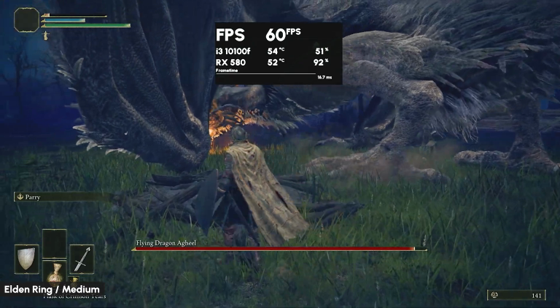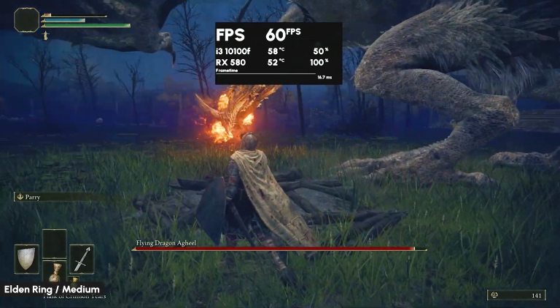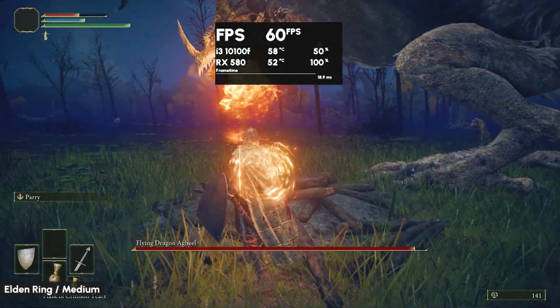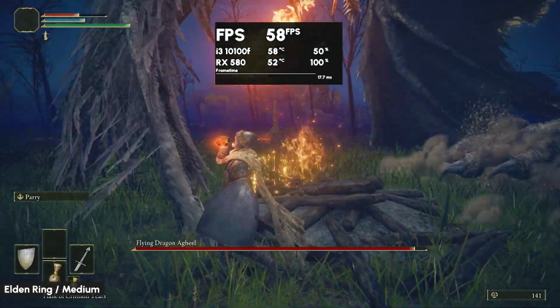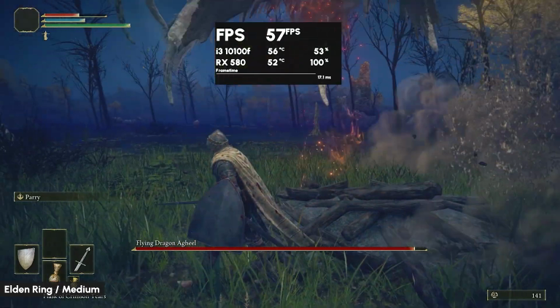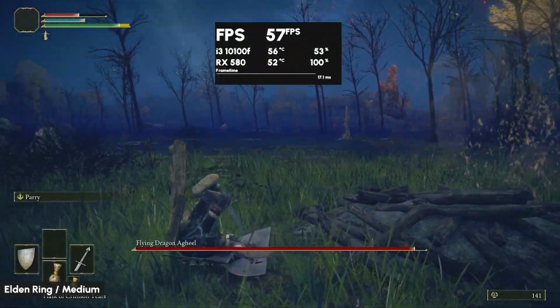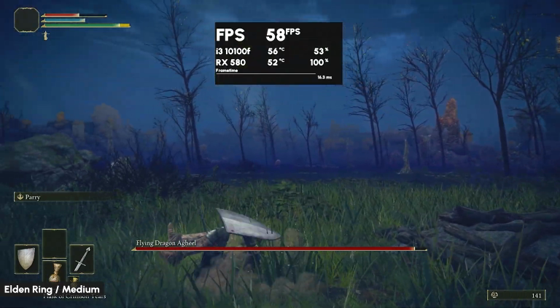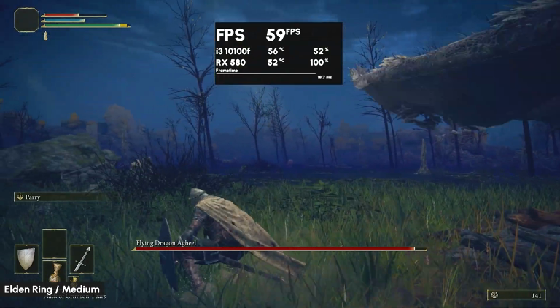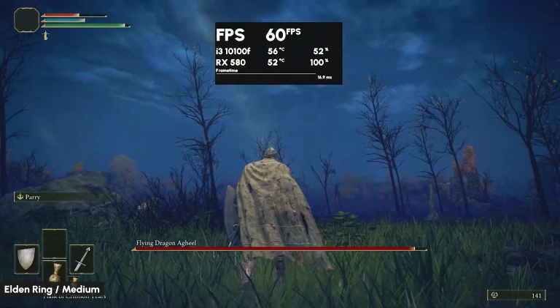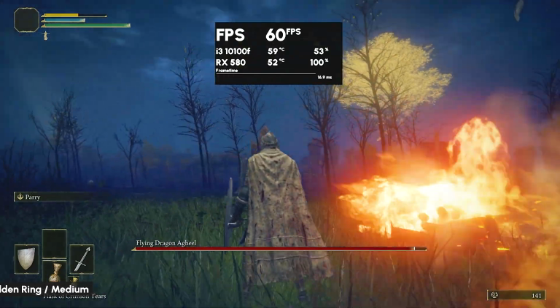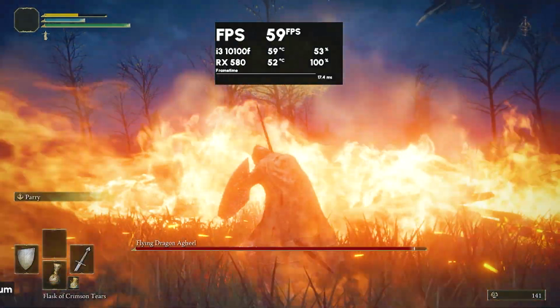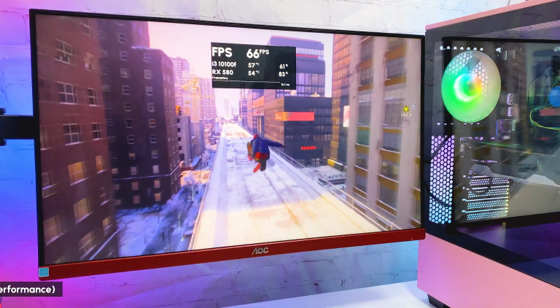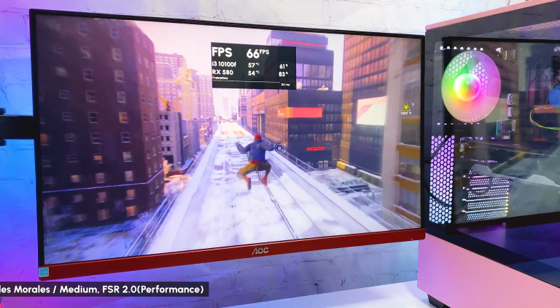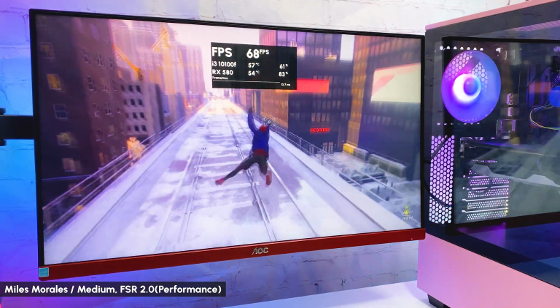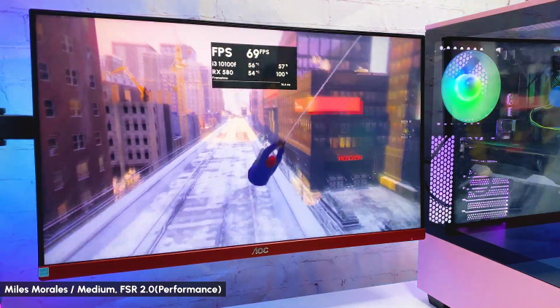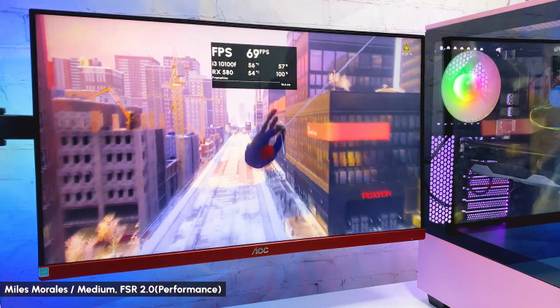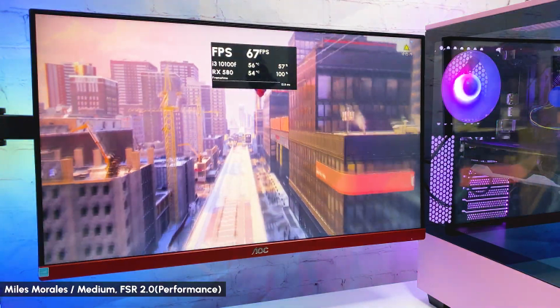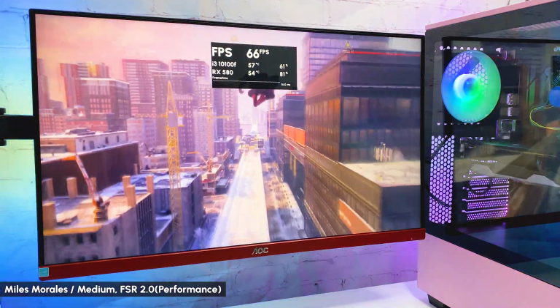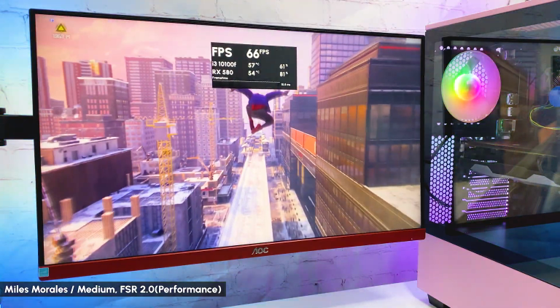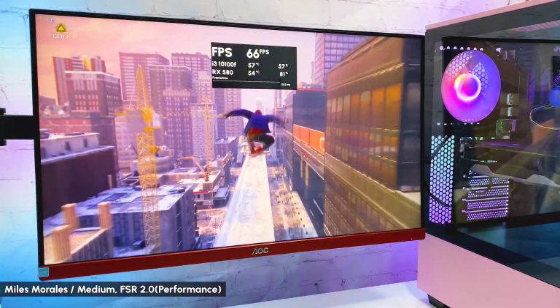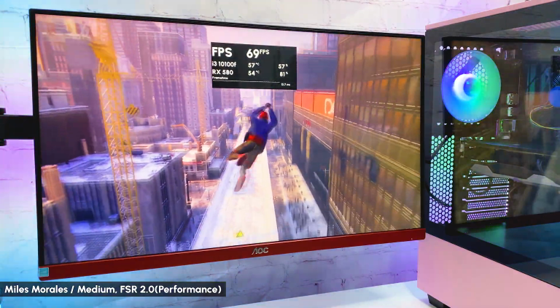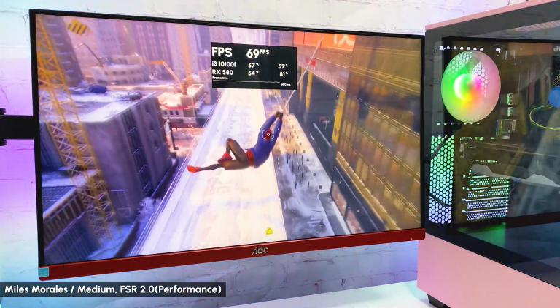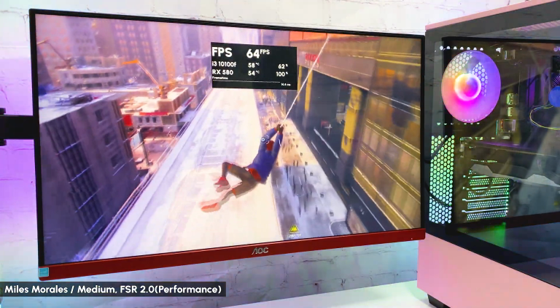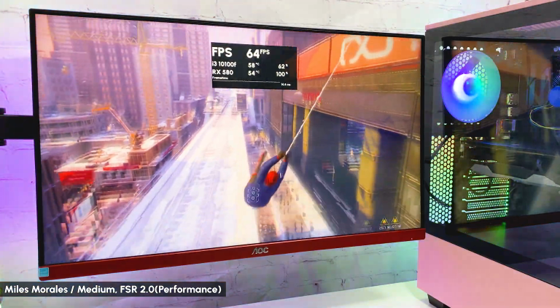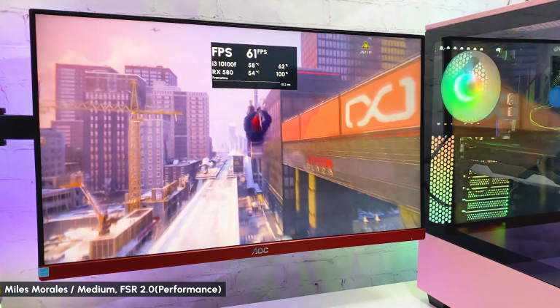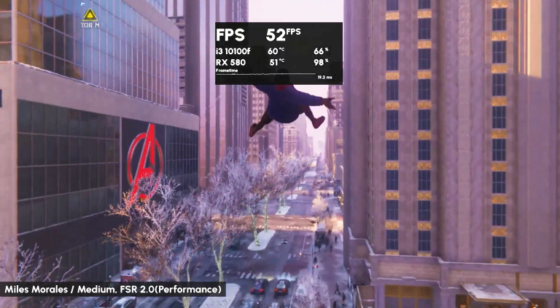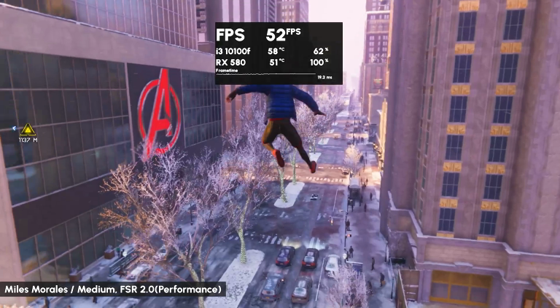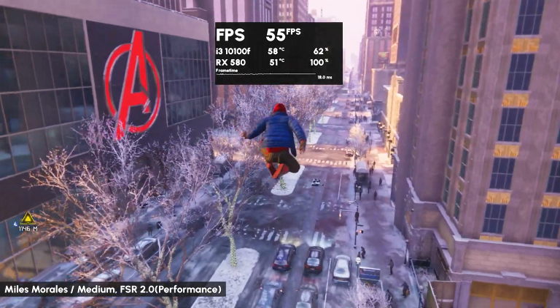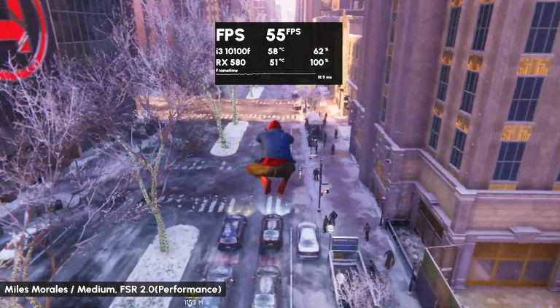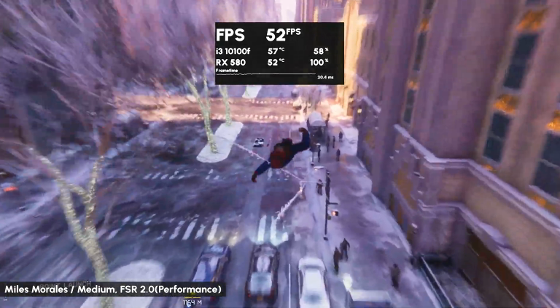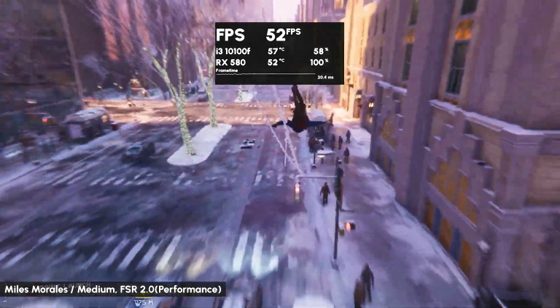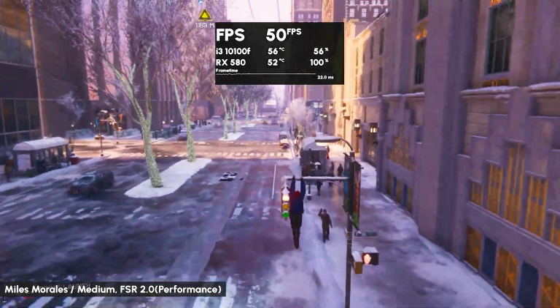GPU temperature stays under 60 degrees the whole time. In Spider-Man: Miles Morales with medium settings and FSR 2.1 in performance mode, getting 60-80 FPS with a still good-looking image.